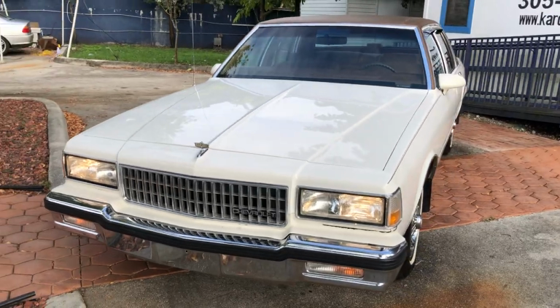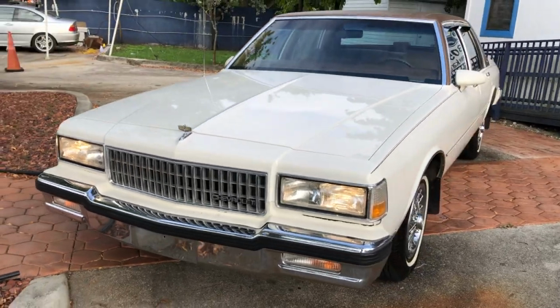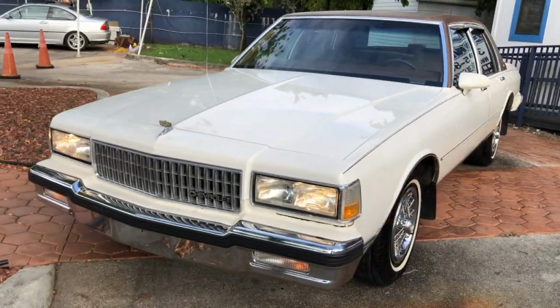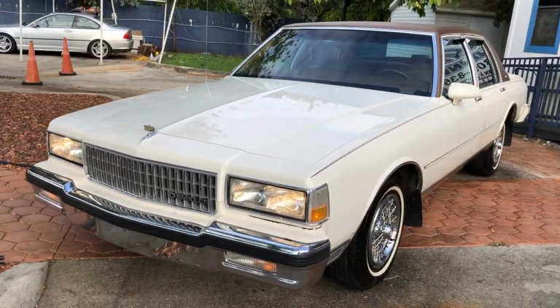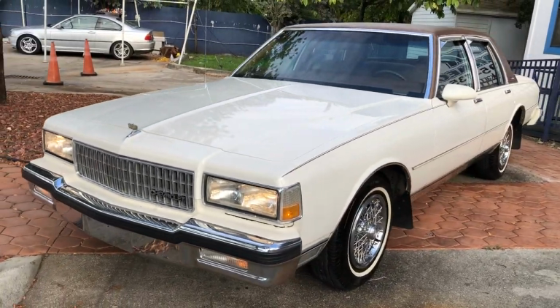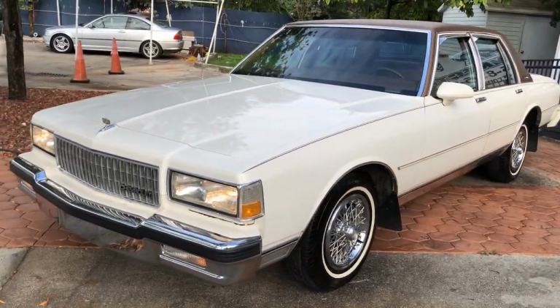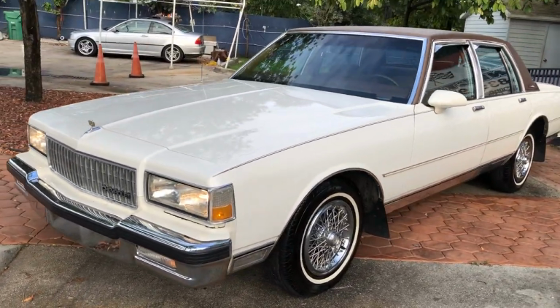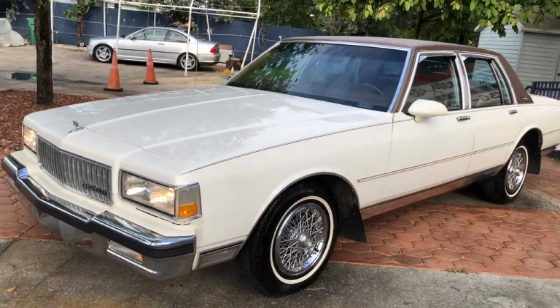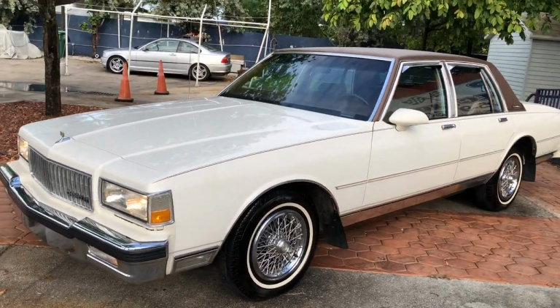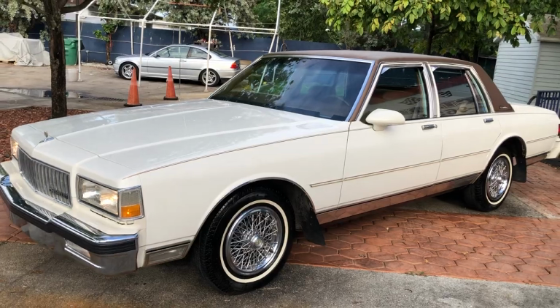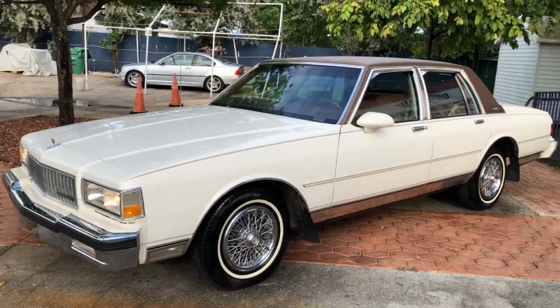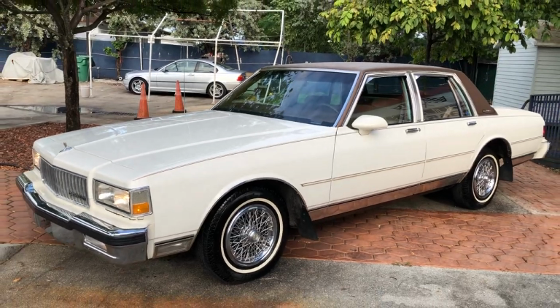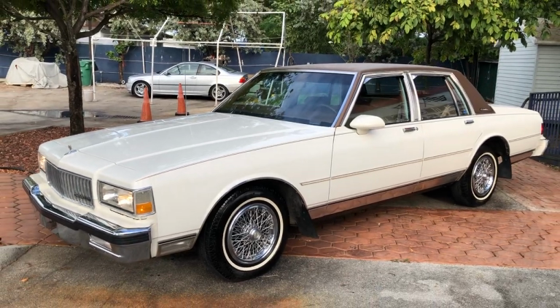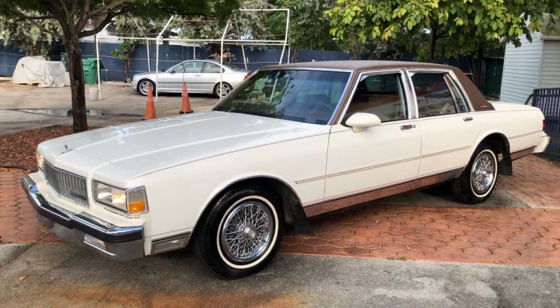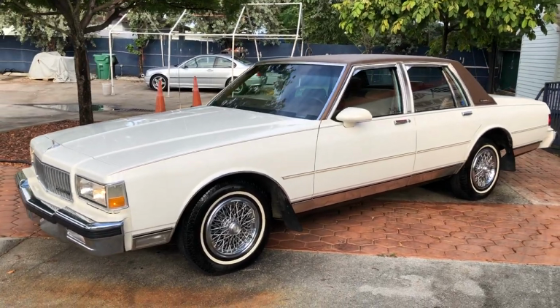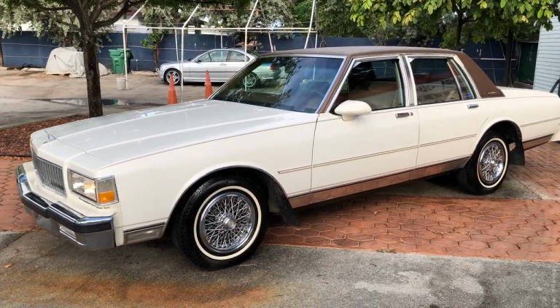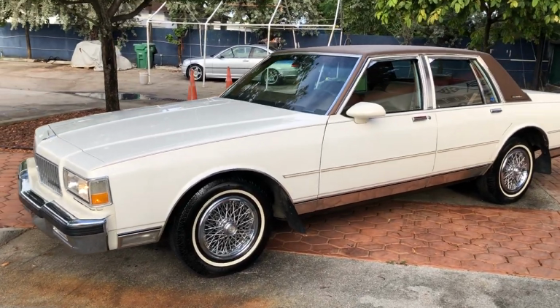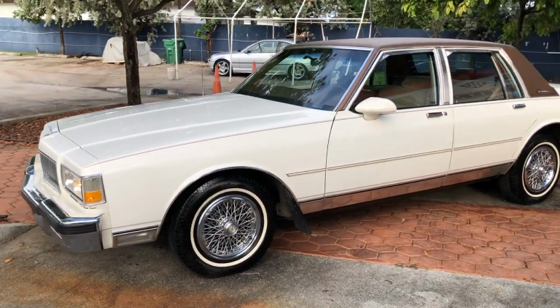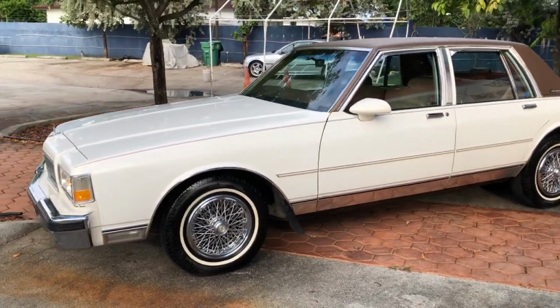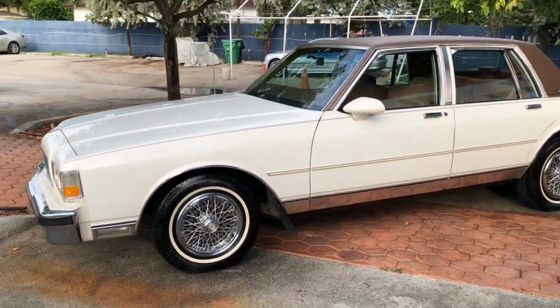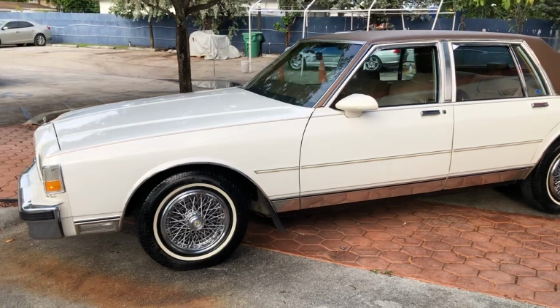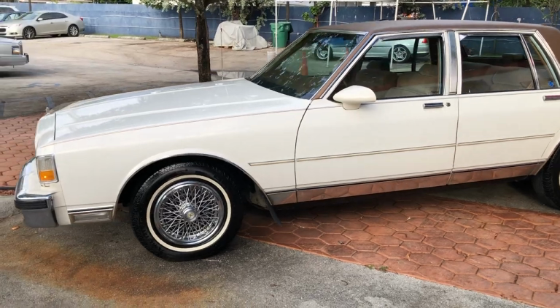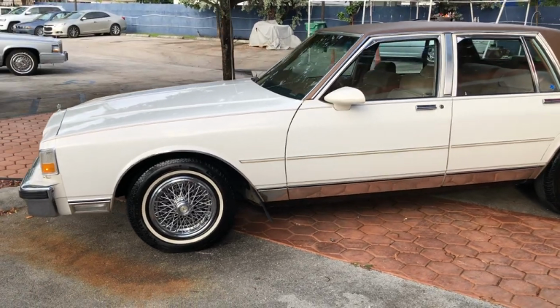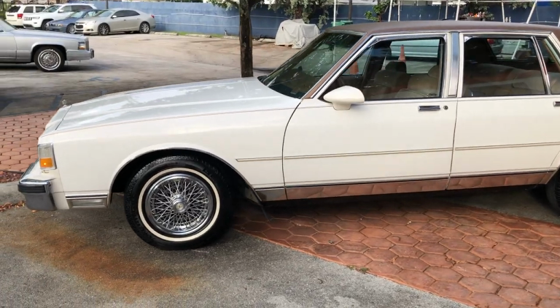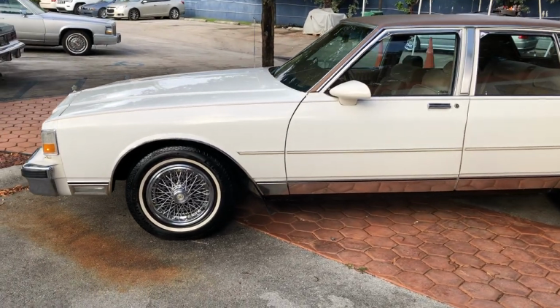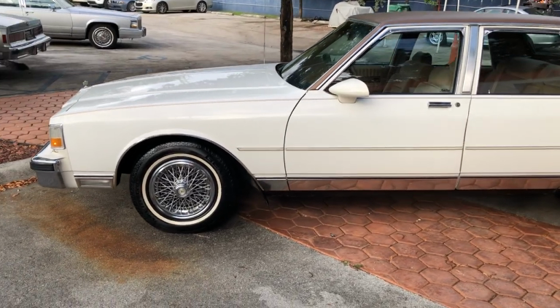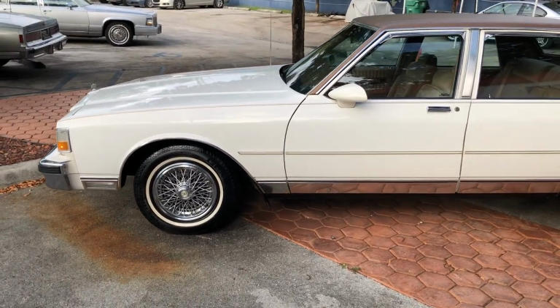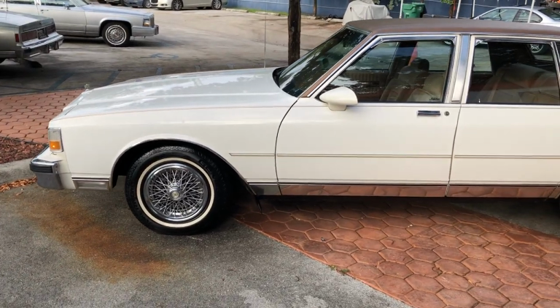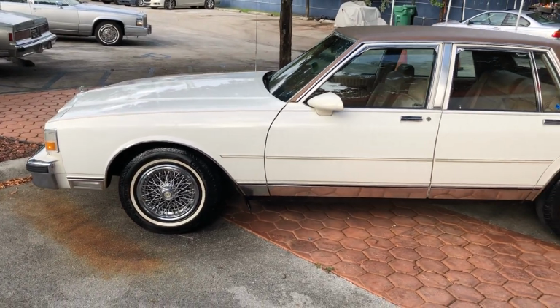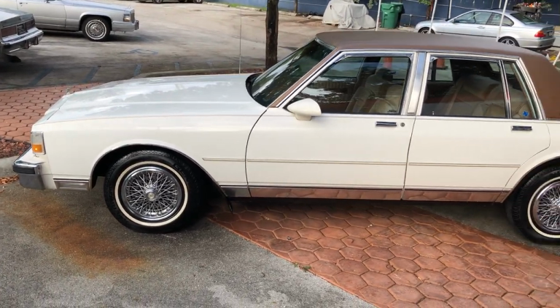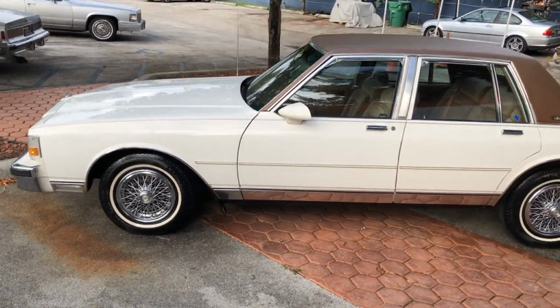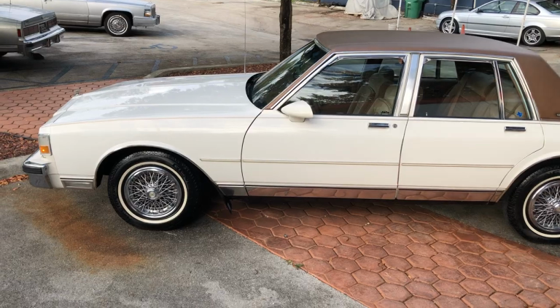It's got a 5.0 — stock original 5.0. No modifications, AC, power everything. It's in excellent shape. Runs and drives excellent.